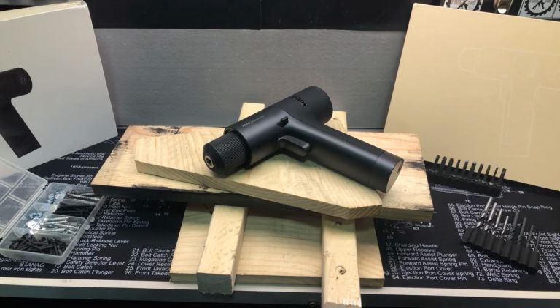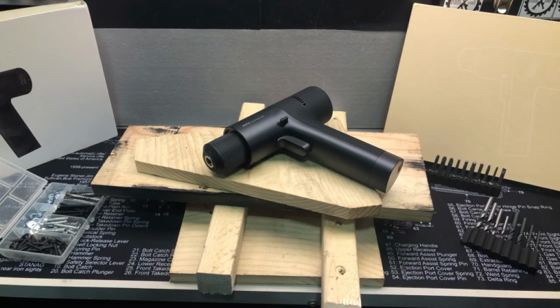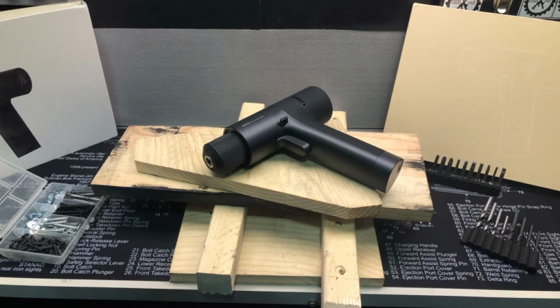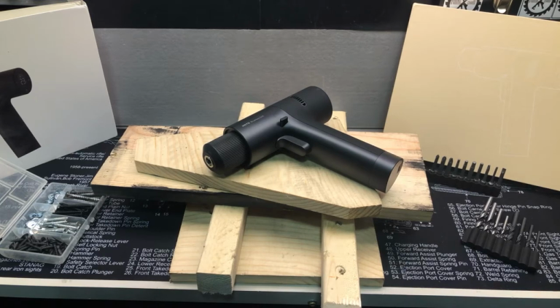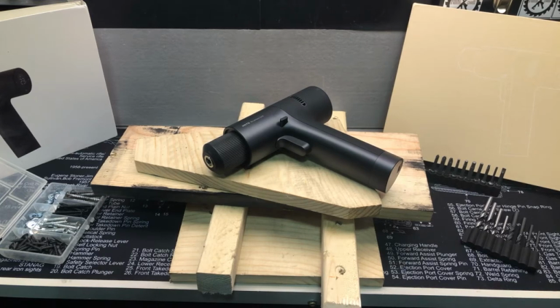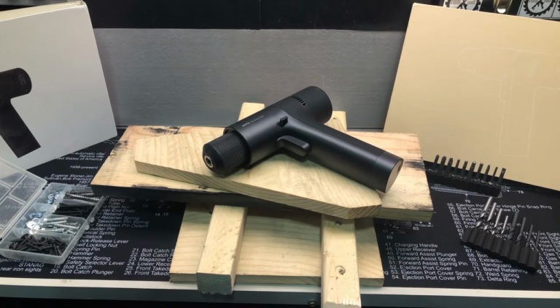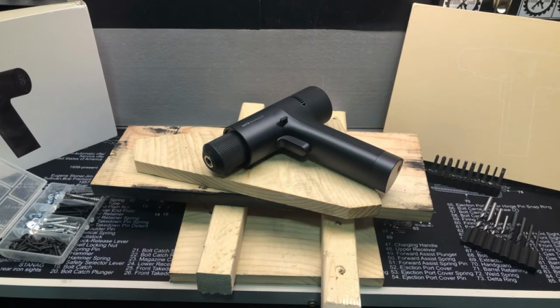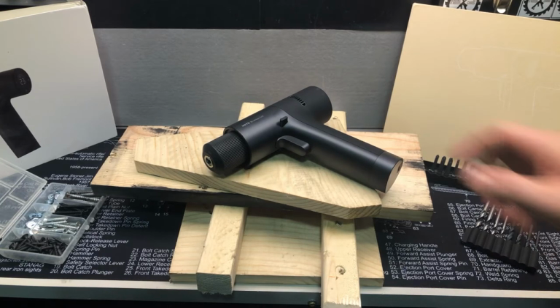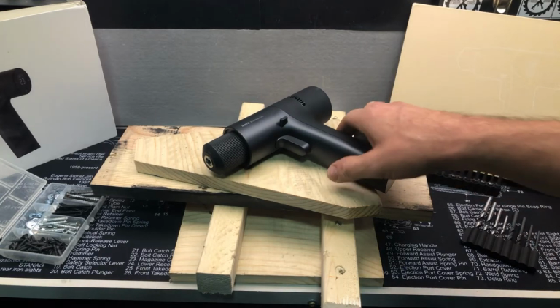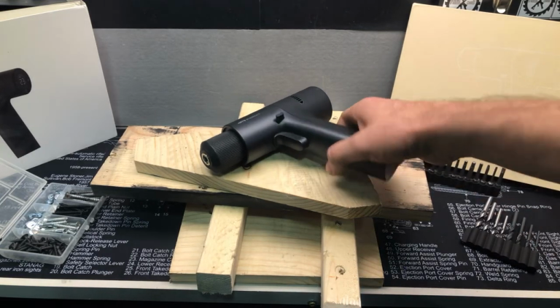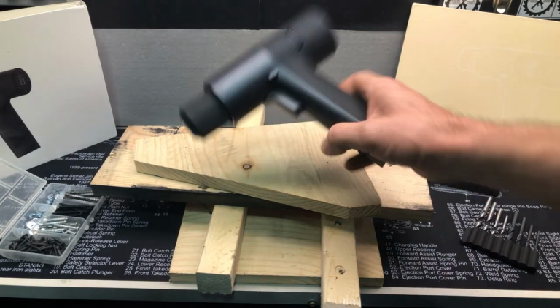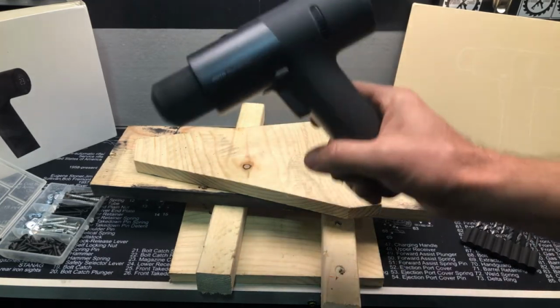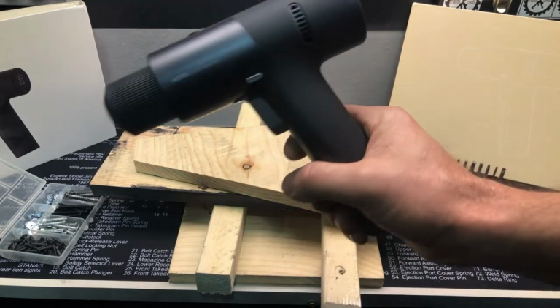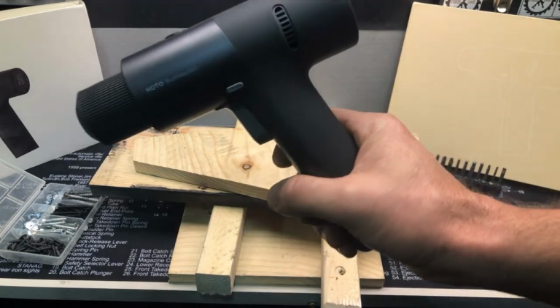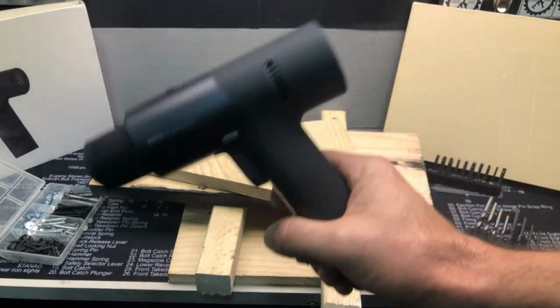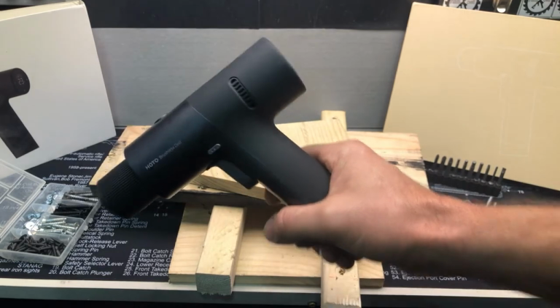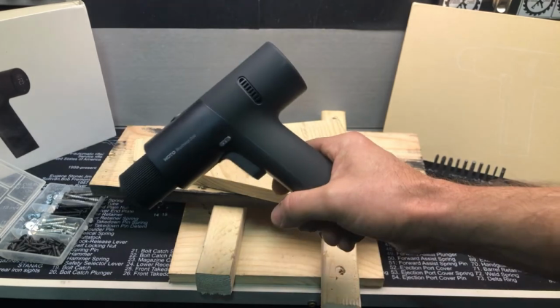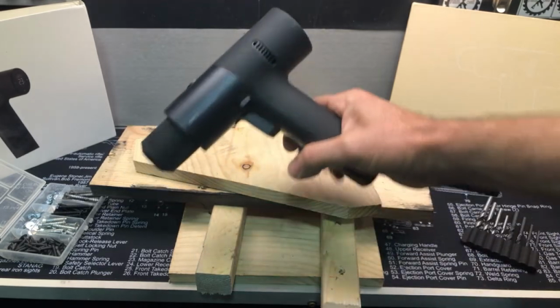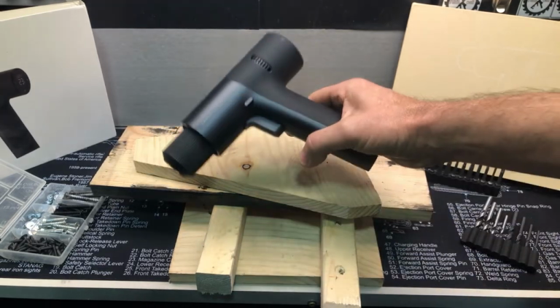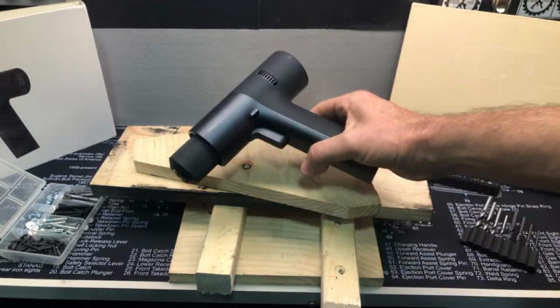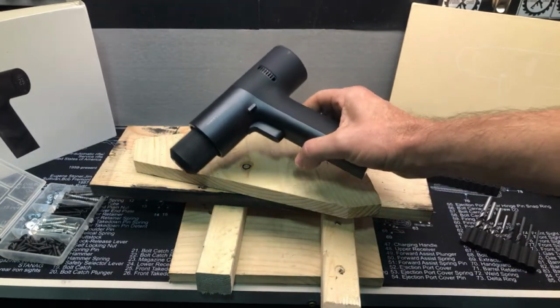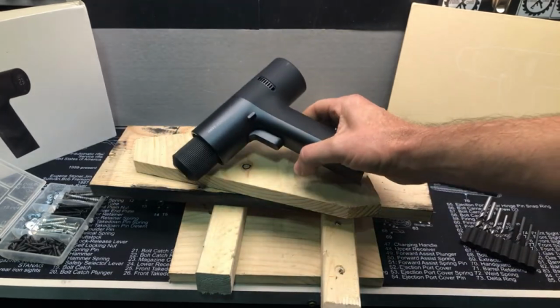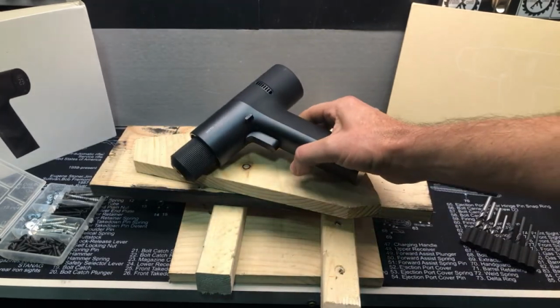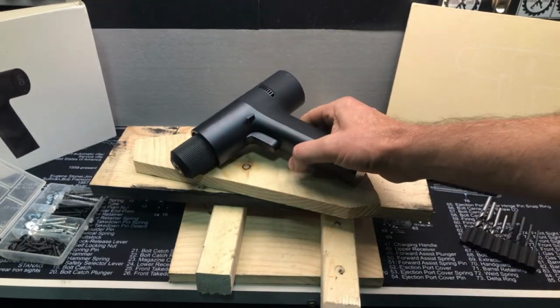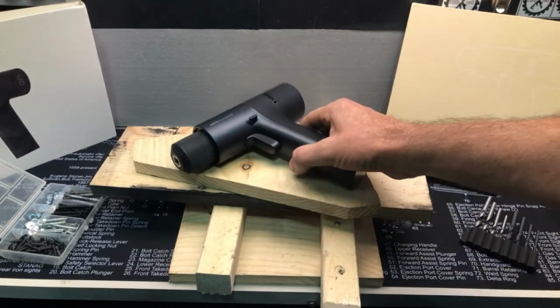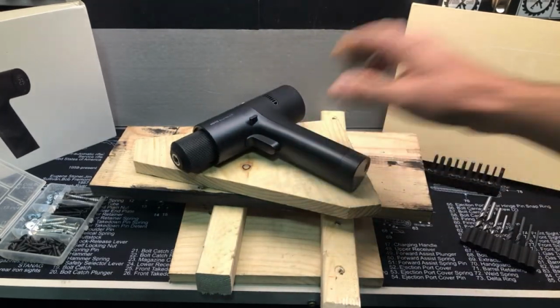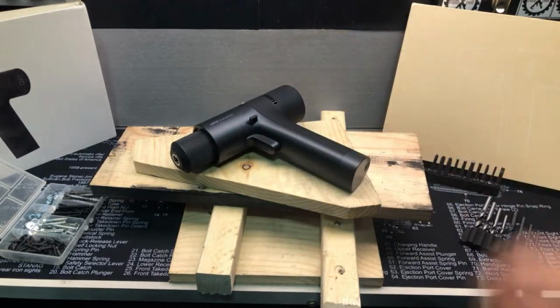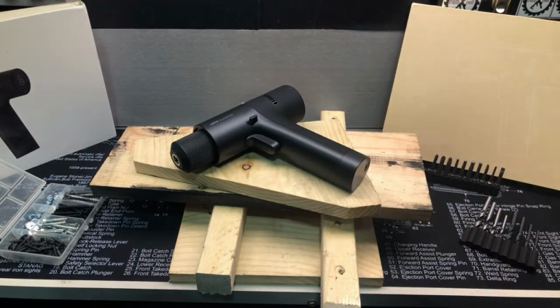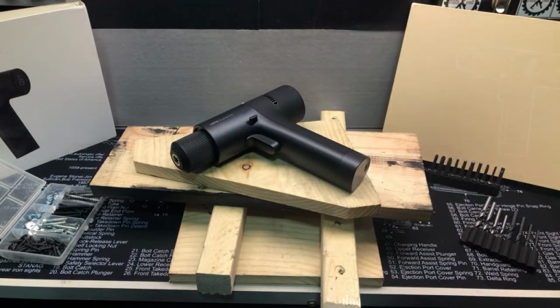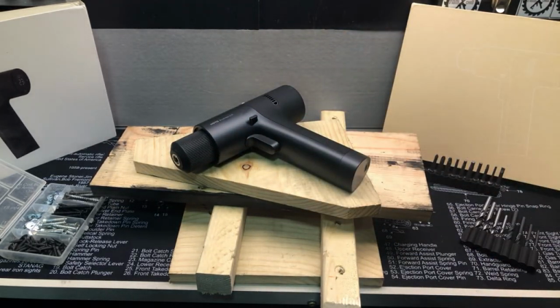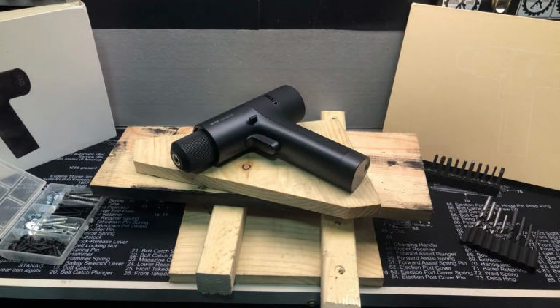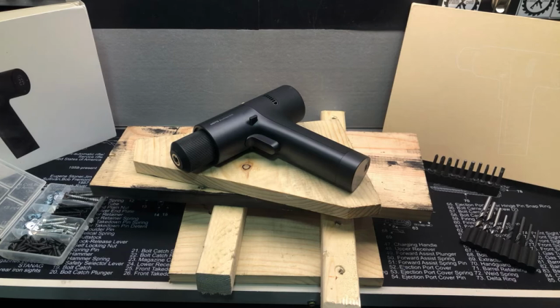I thought we should drill some holes with this brushless drill from HOTO. This is their 12-volt brushless drill driver, and let's go ahead and do that.